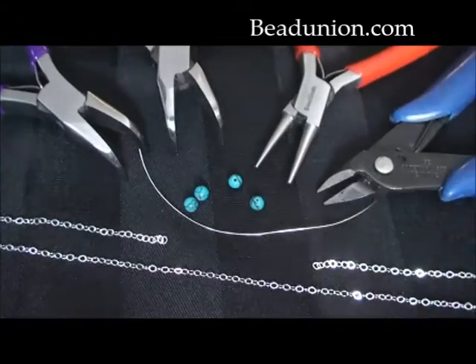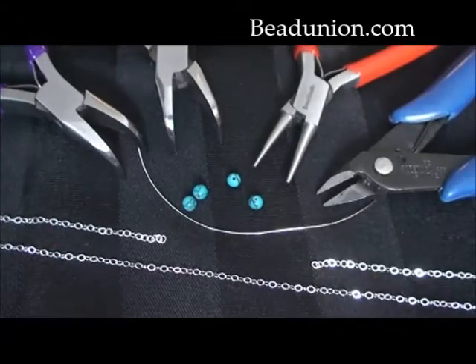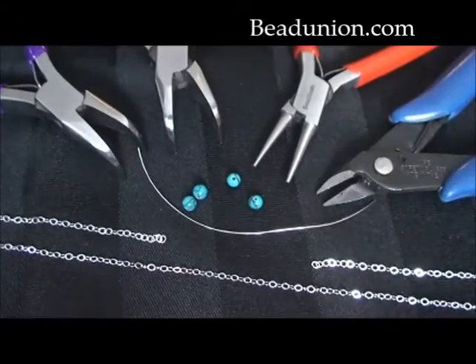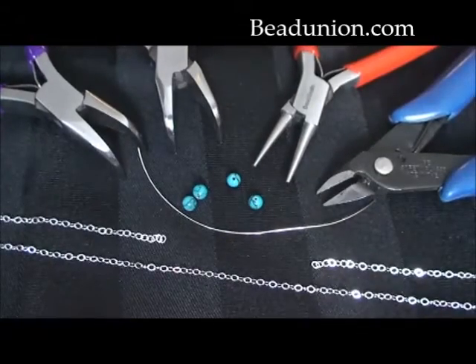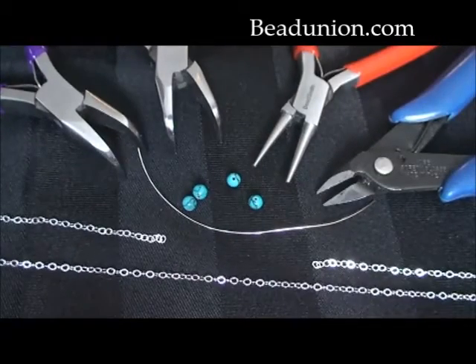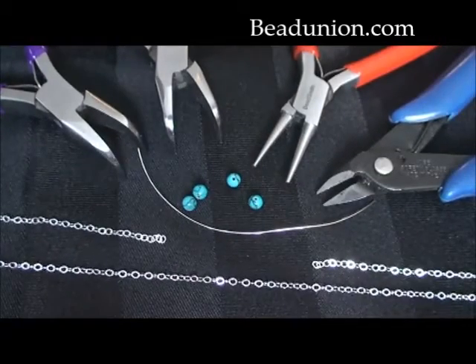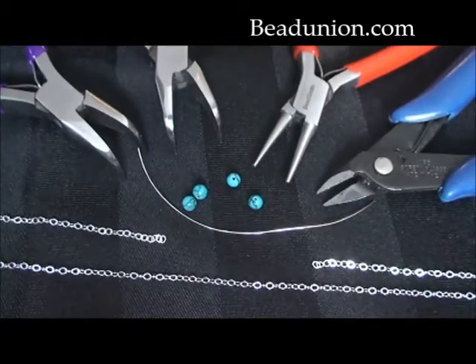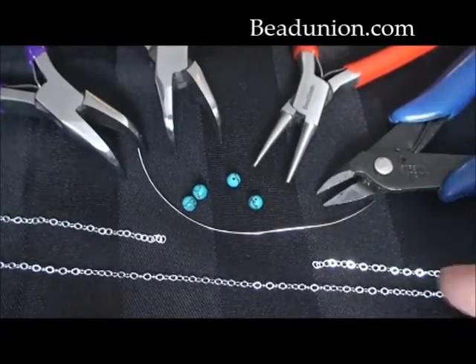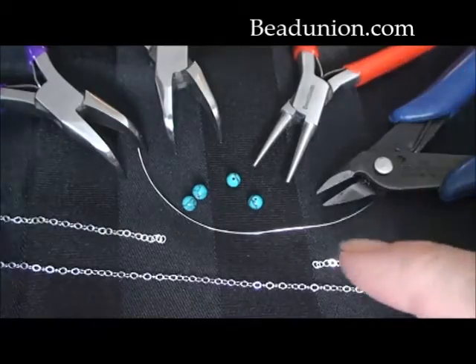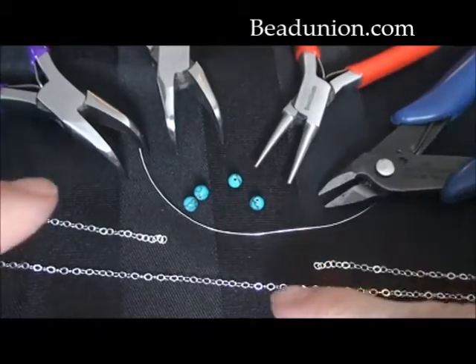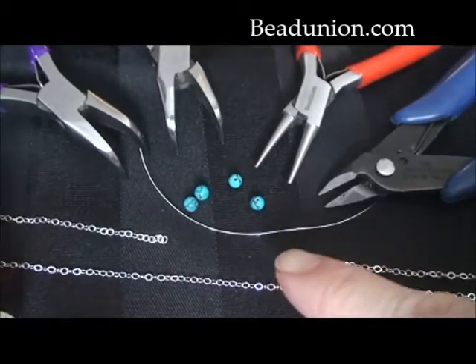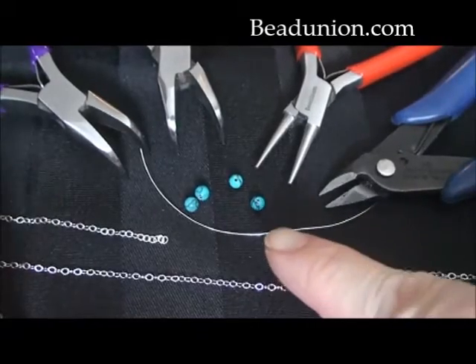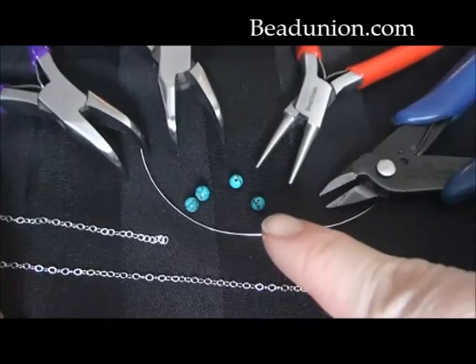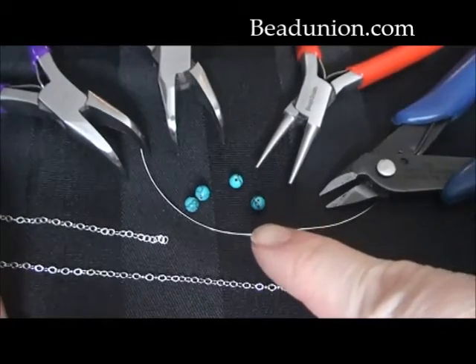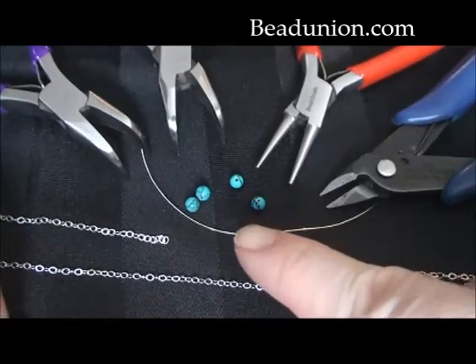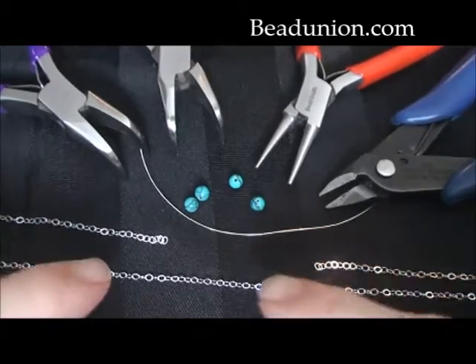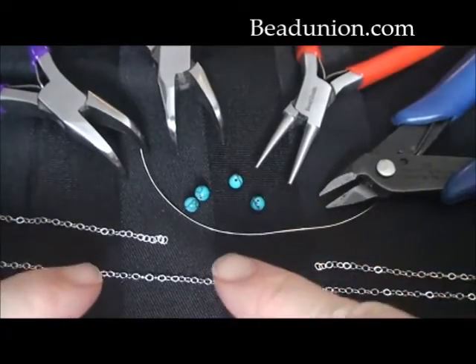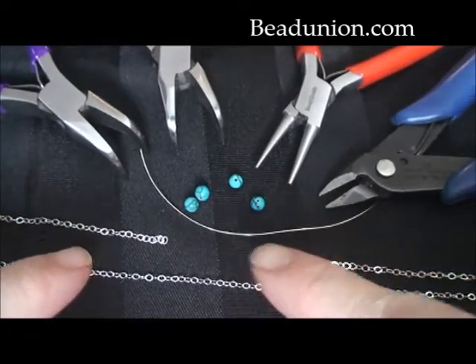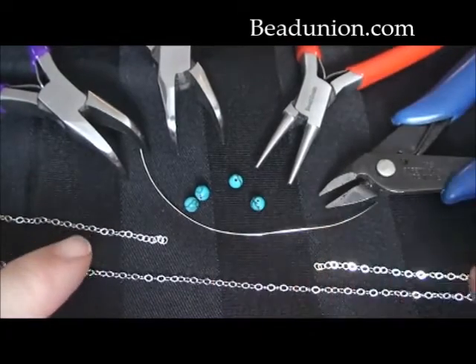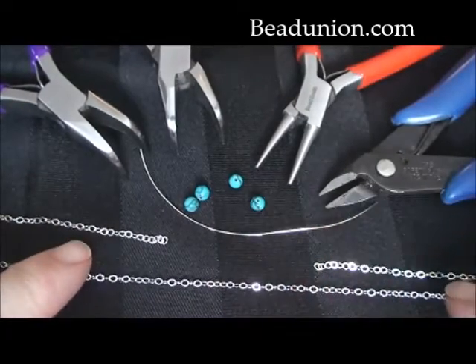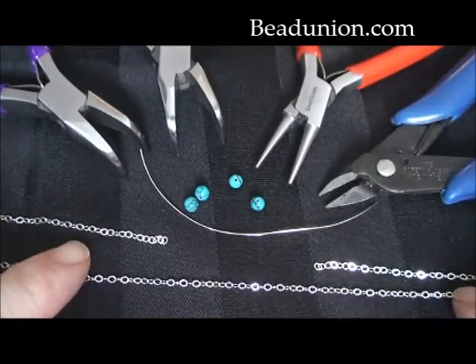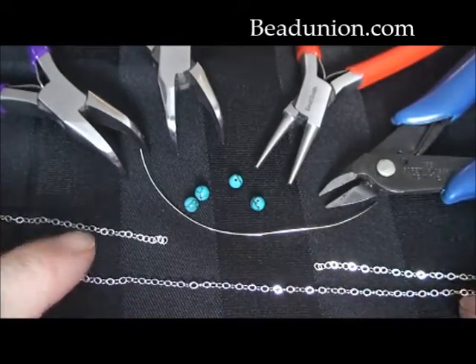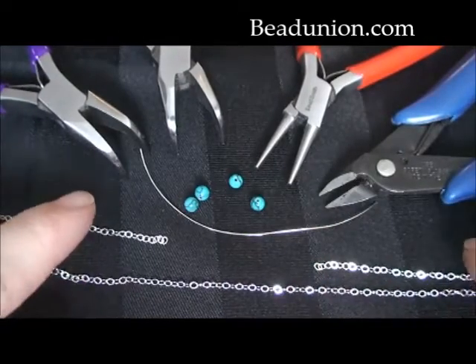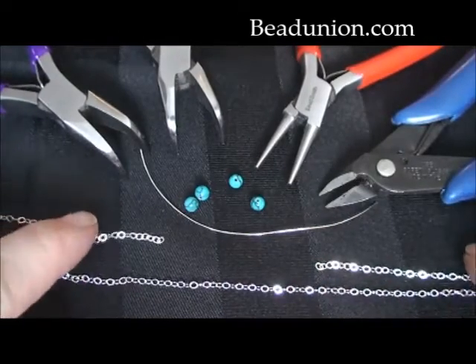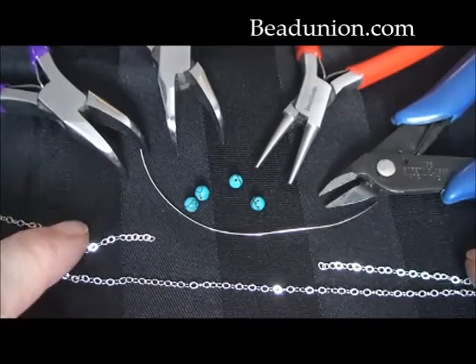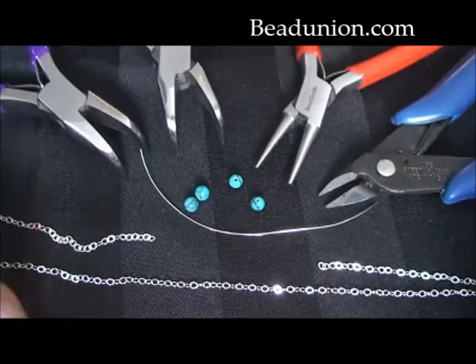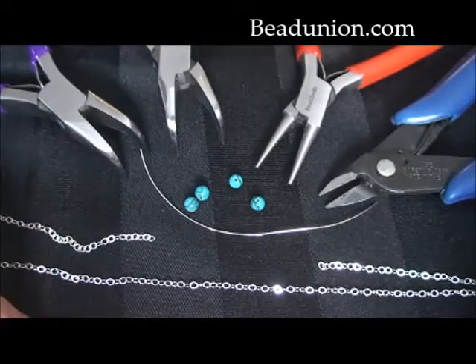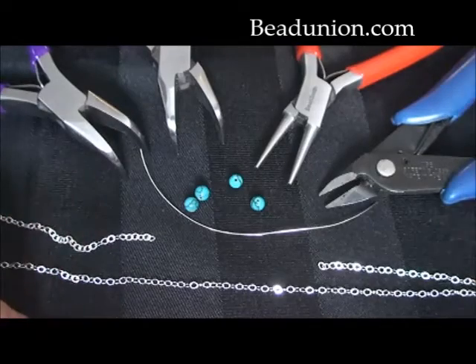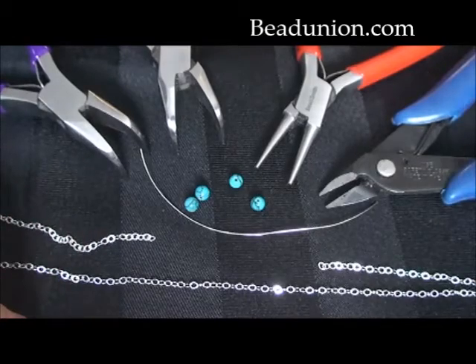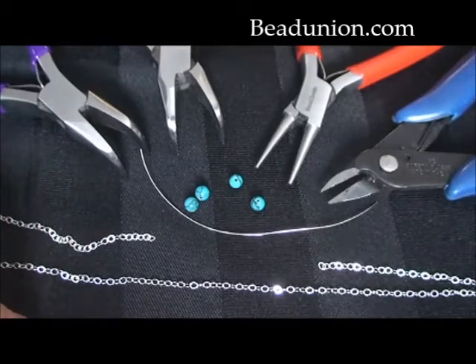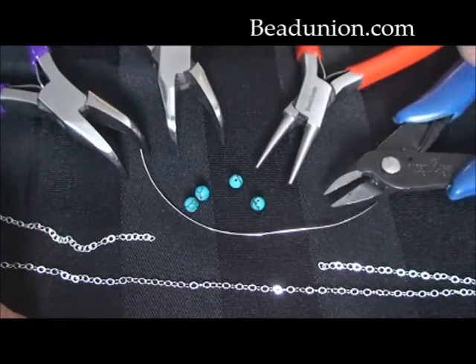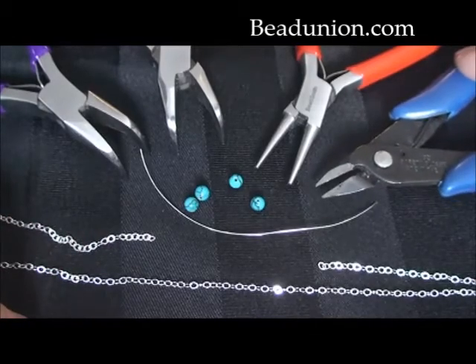Hi there. Today we're looking at basic skills for jewelry making — how to make a gemstone bar that can be used for a necklace, bracelet, or any other finished jewelry that you may make.